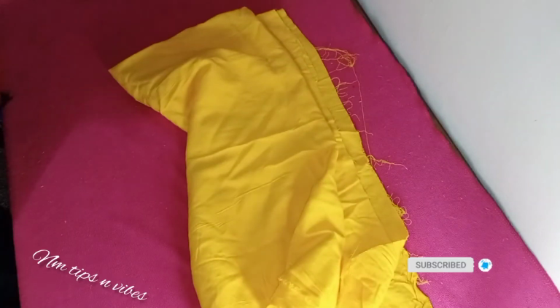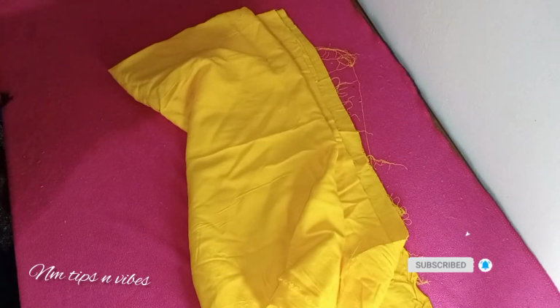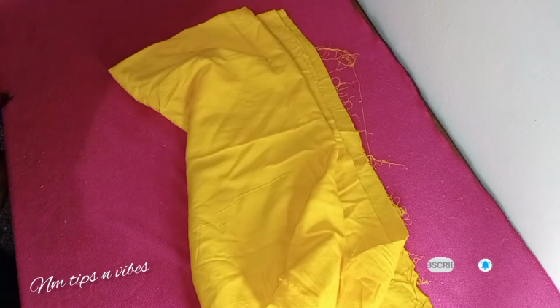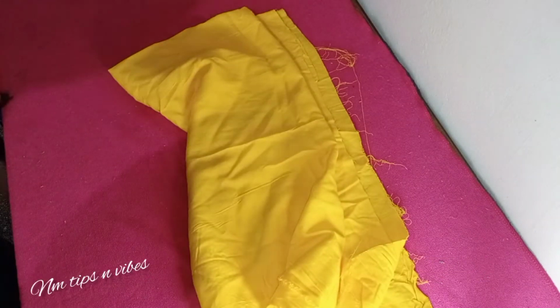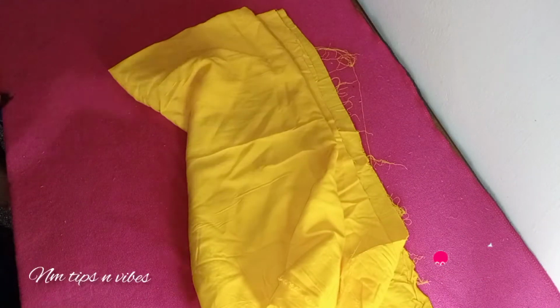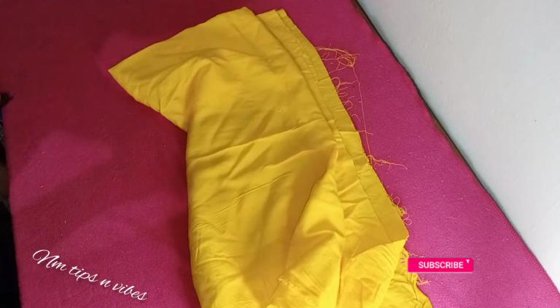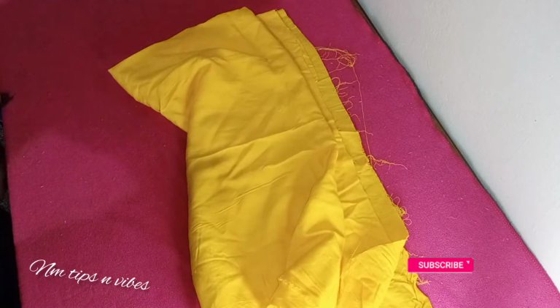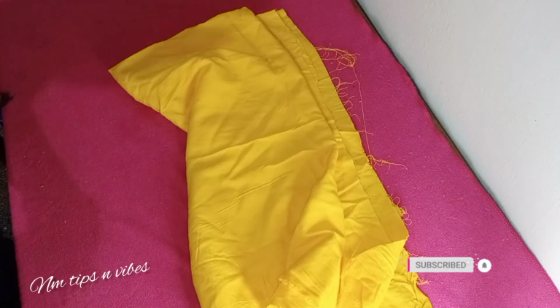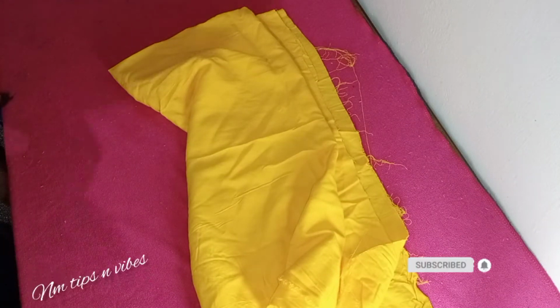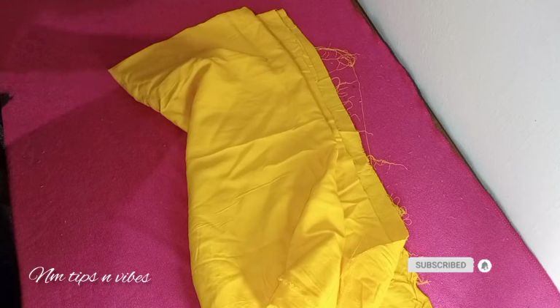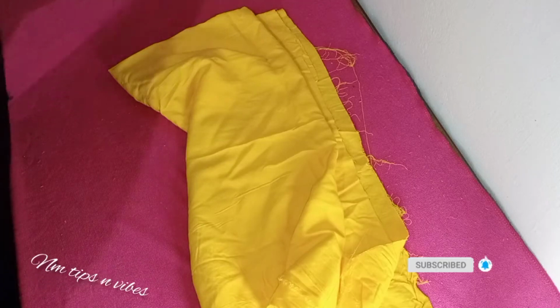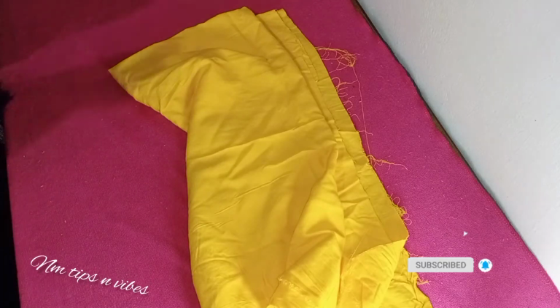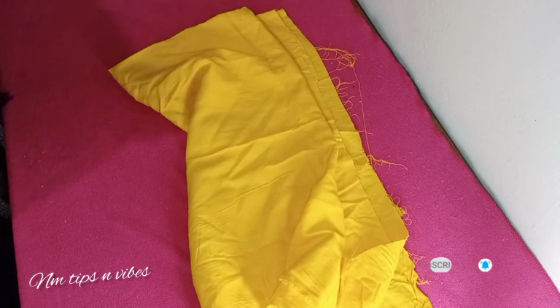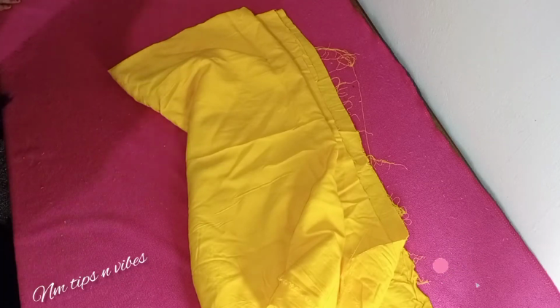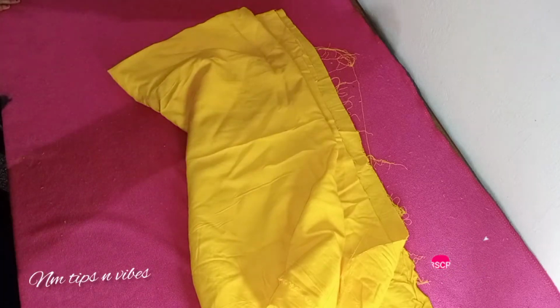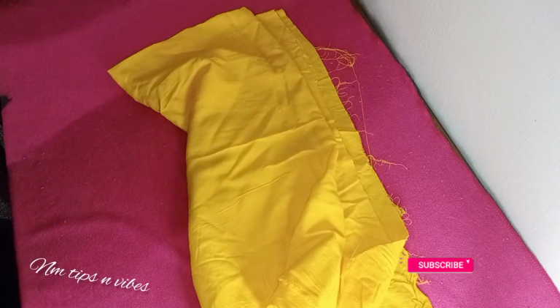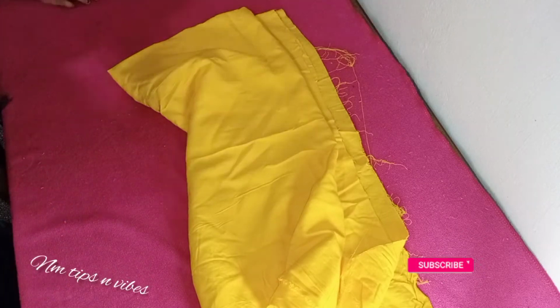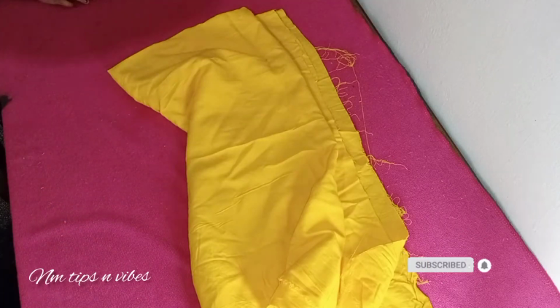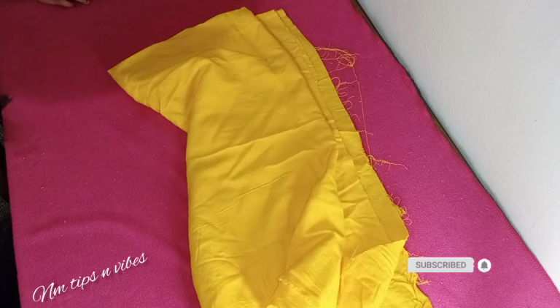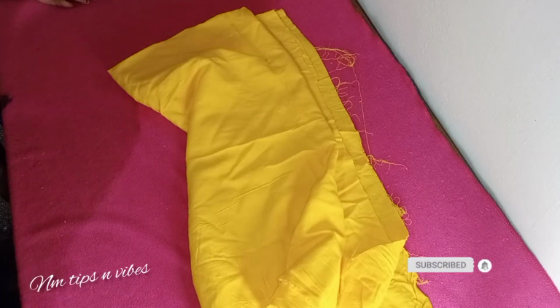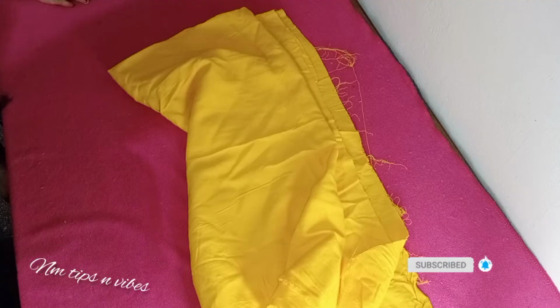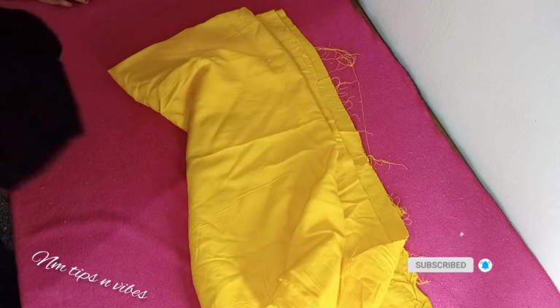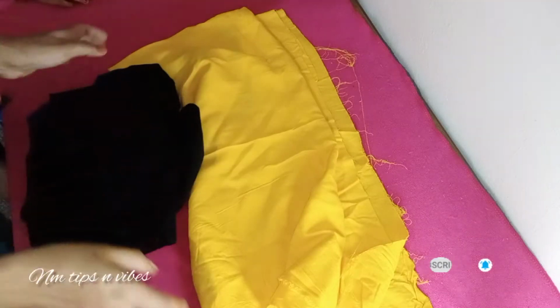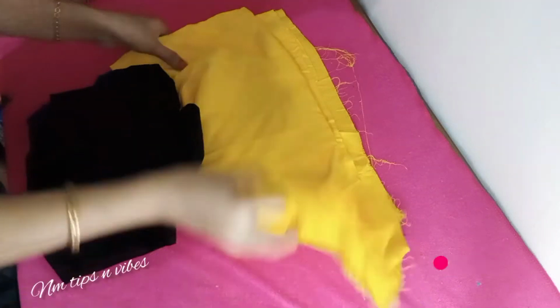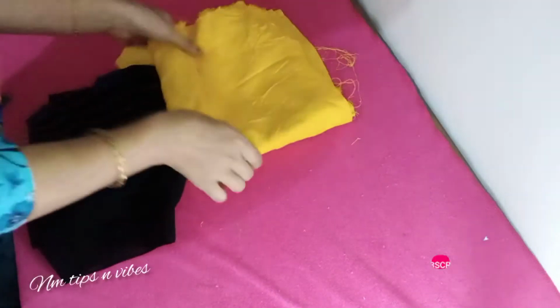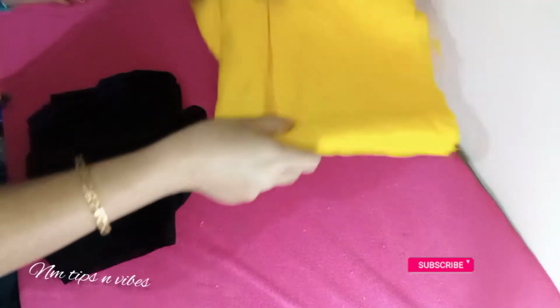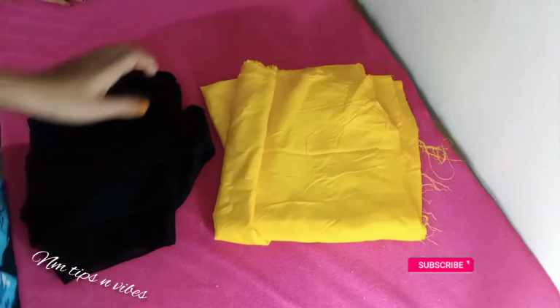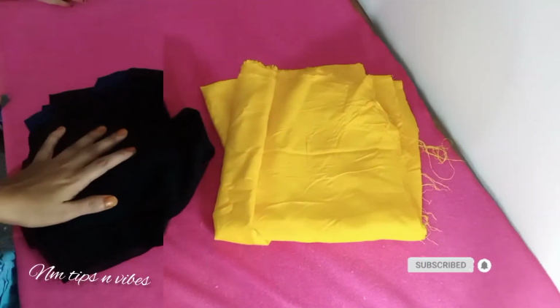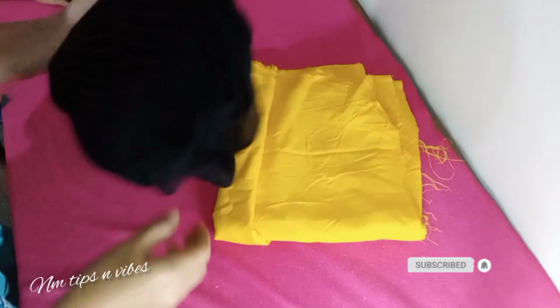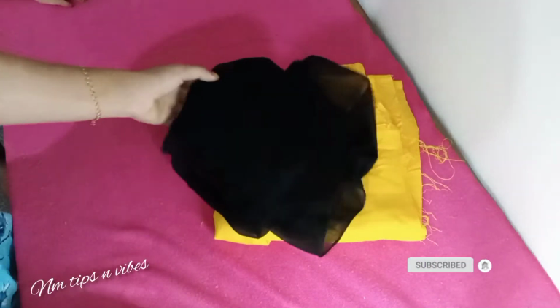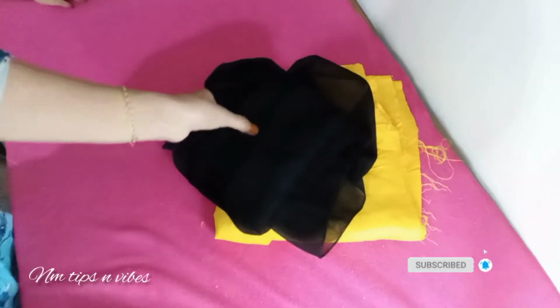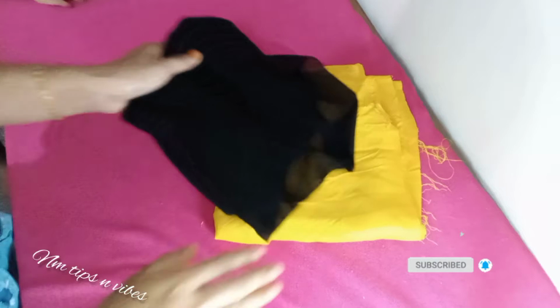Now, I will make a plain material. I will make a color combo — a black color combo and a yellow color combo. Those colors look good all together.